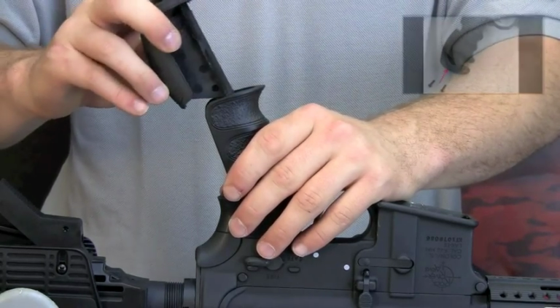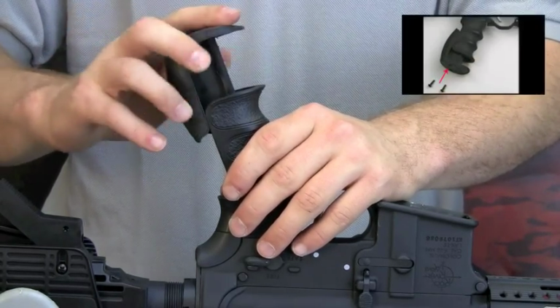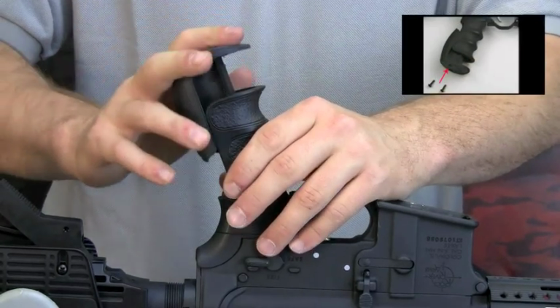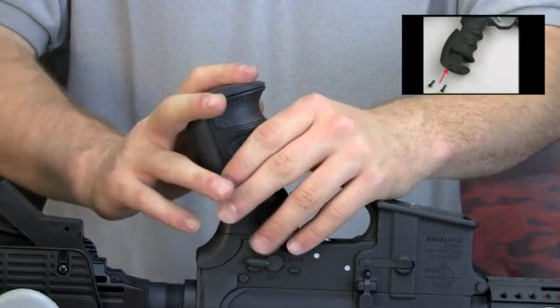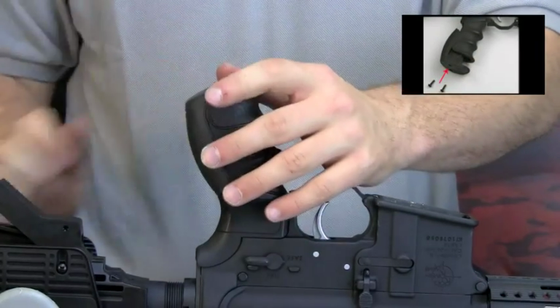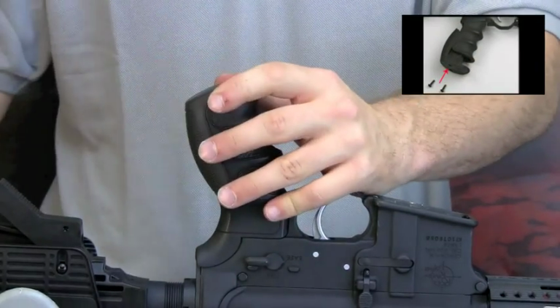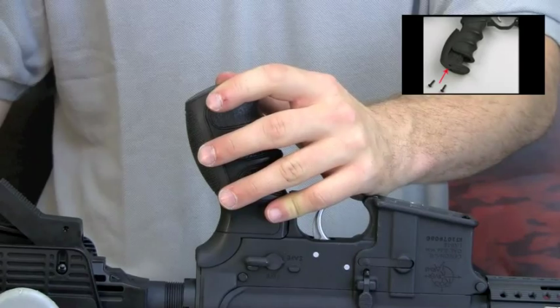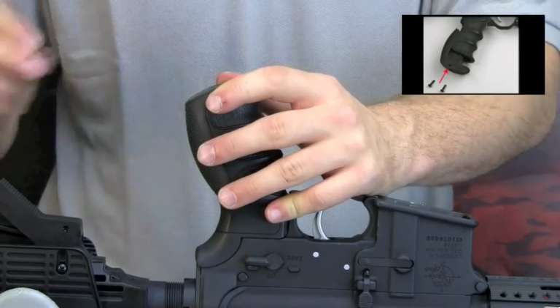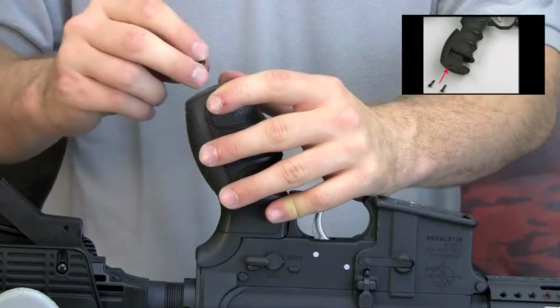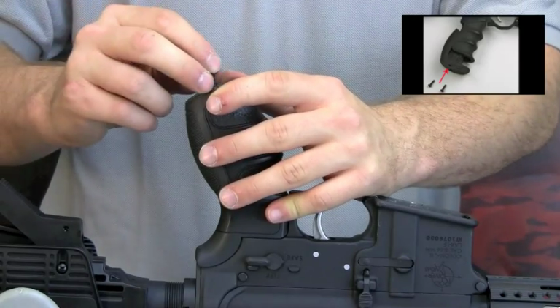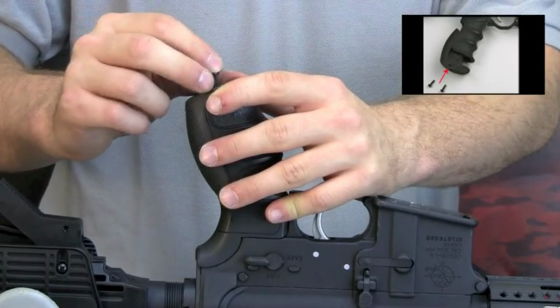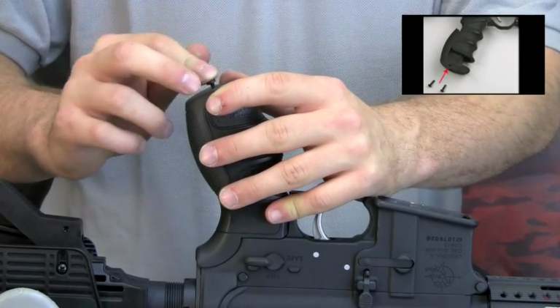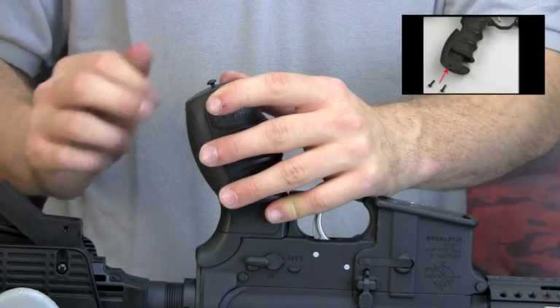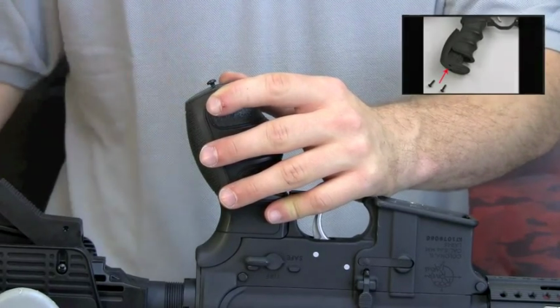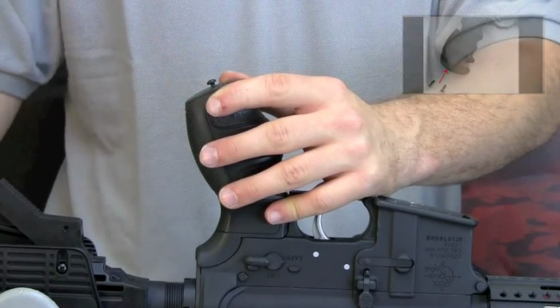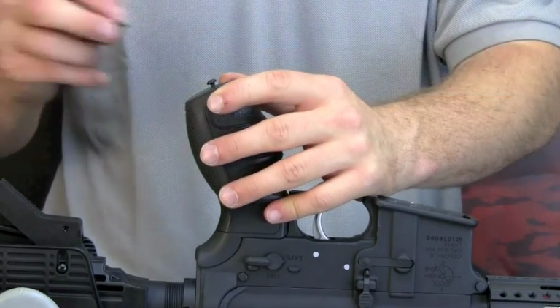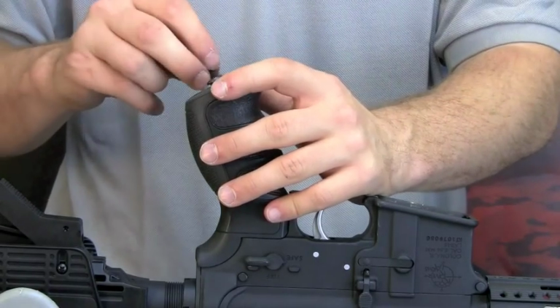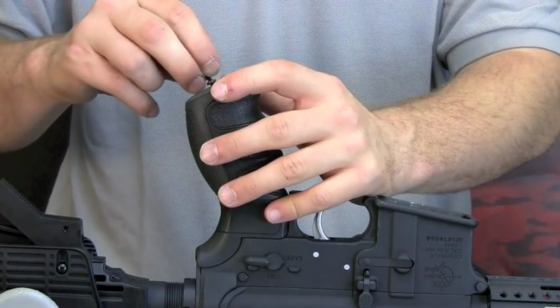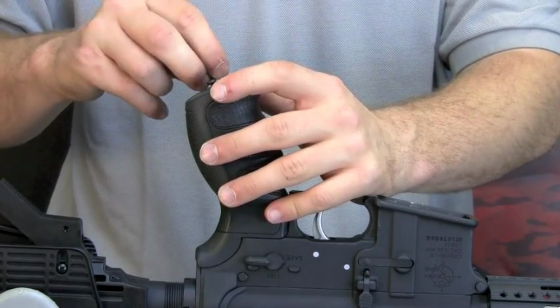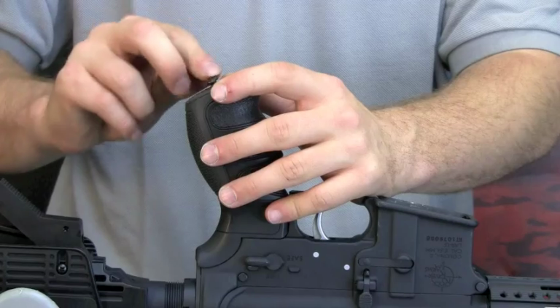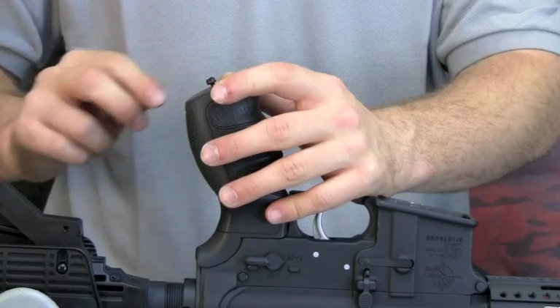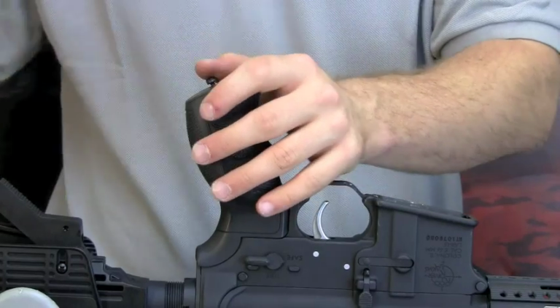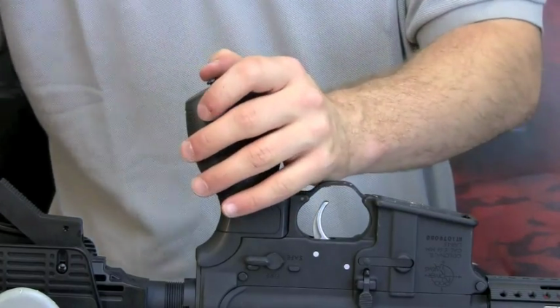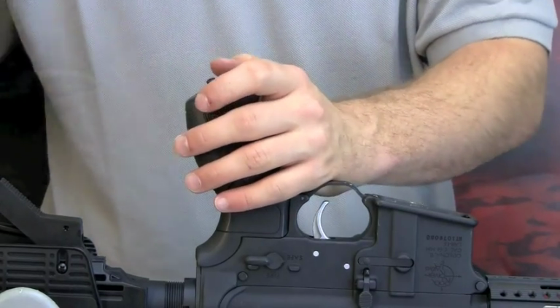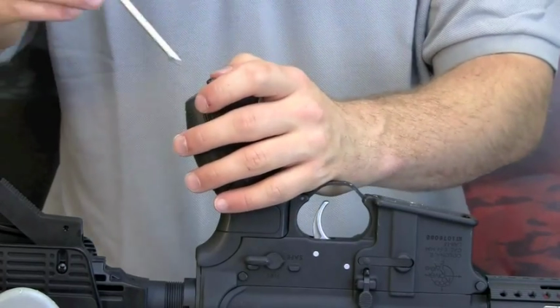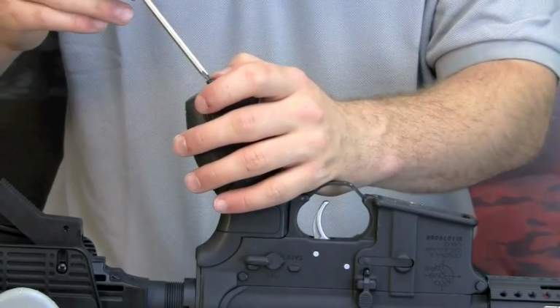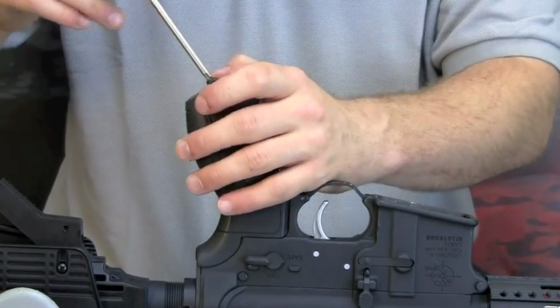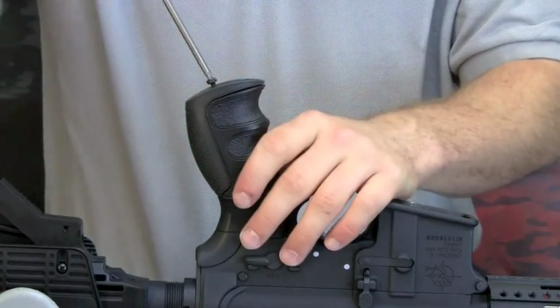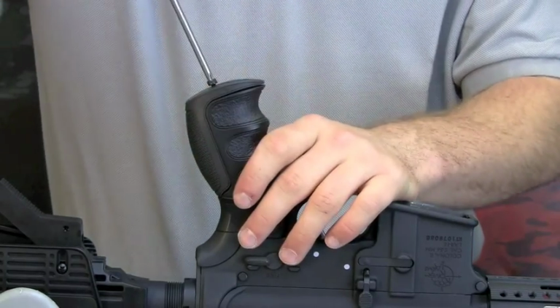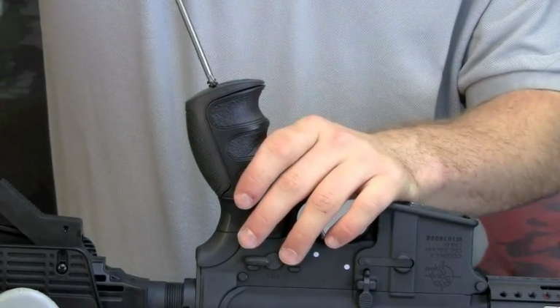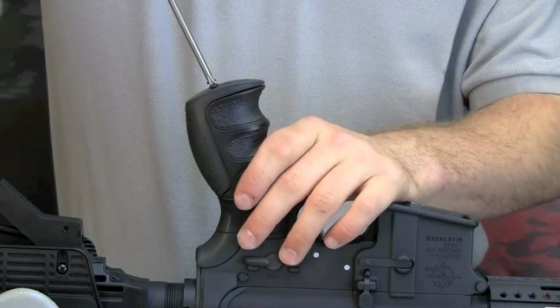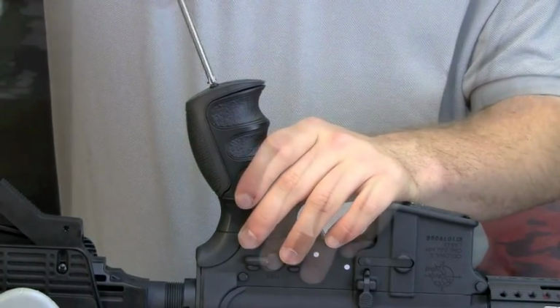Insert the Scorpion Recoil Grip pad onto the new pistol grip. Slide the pad all the way up and into place. Insert the two plastic screws into the grip and use the Phillips head screwdriver to tighten the screws.